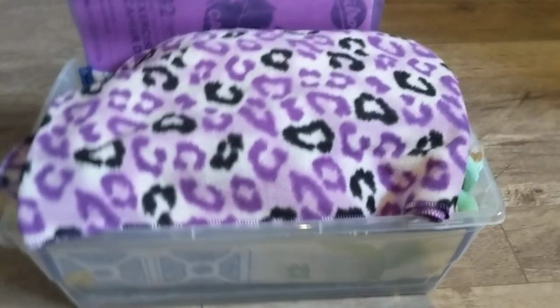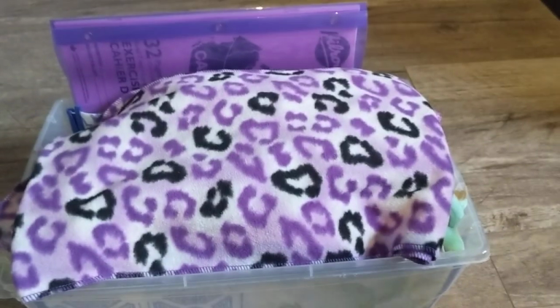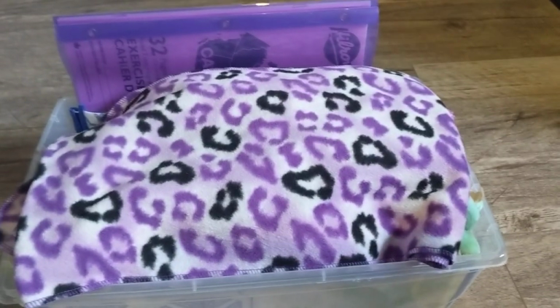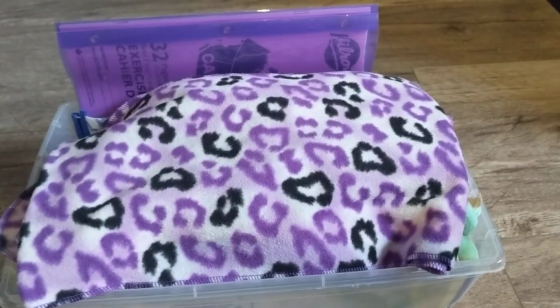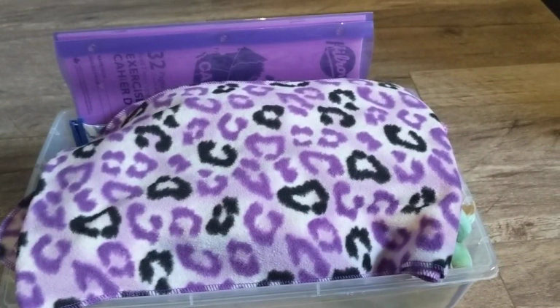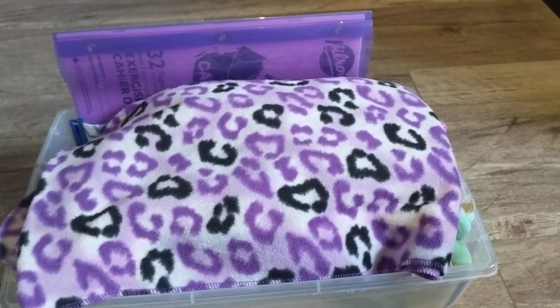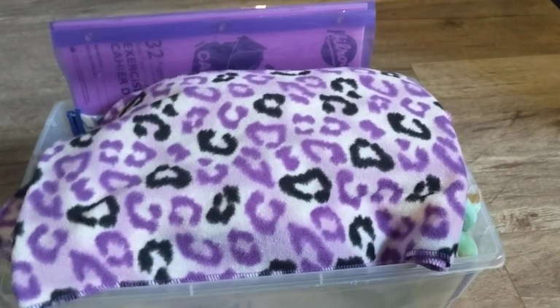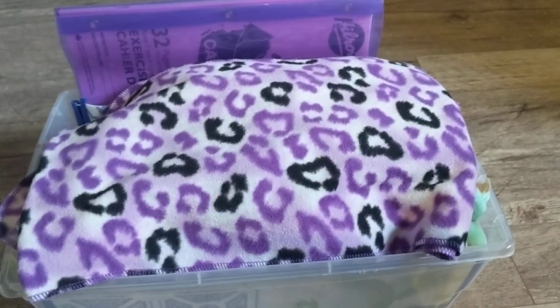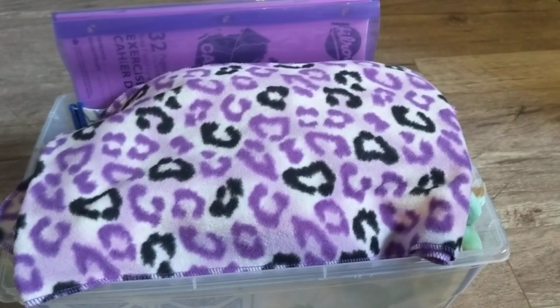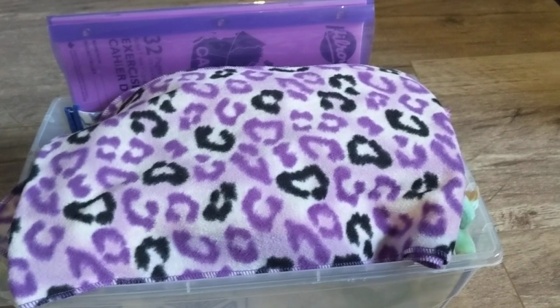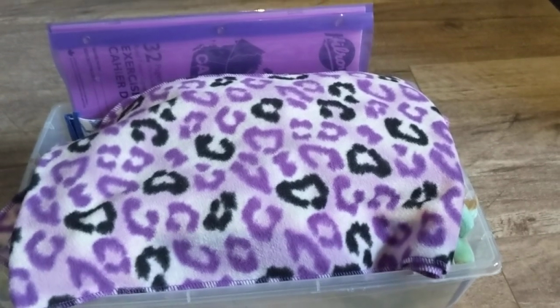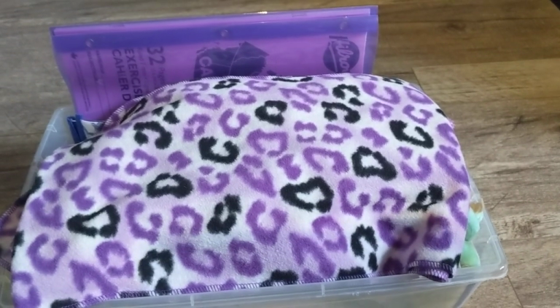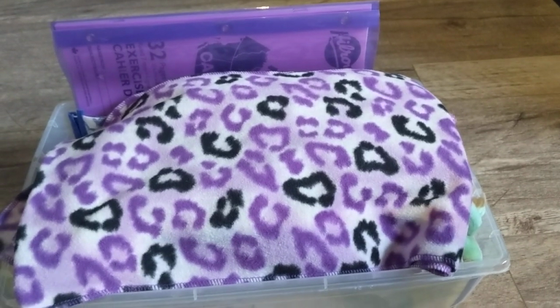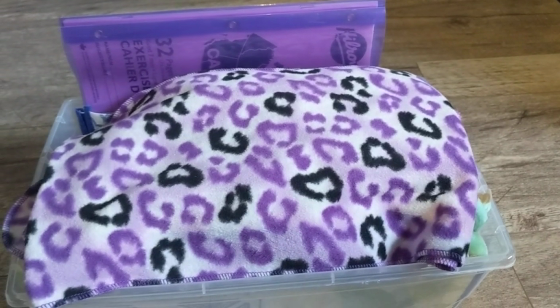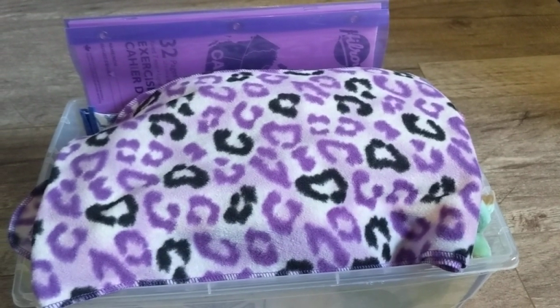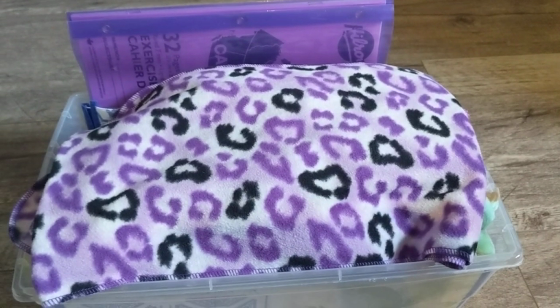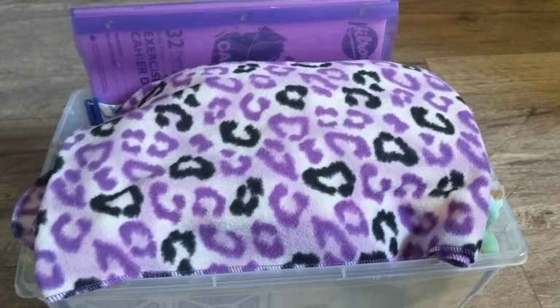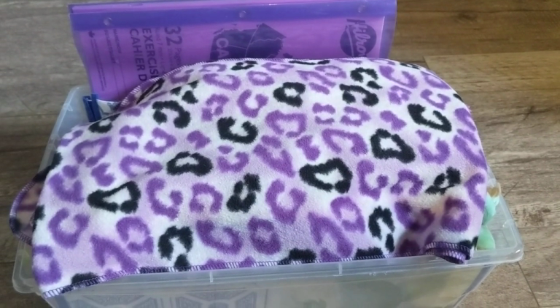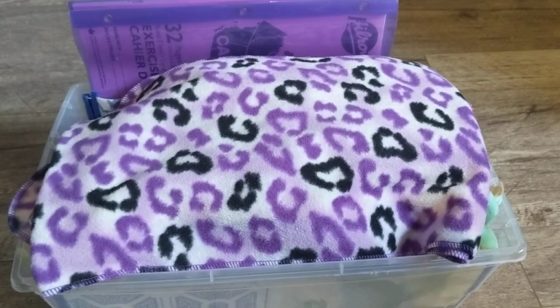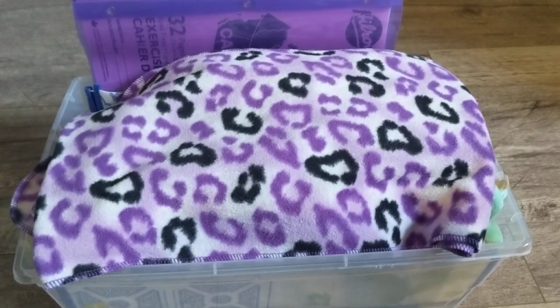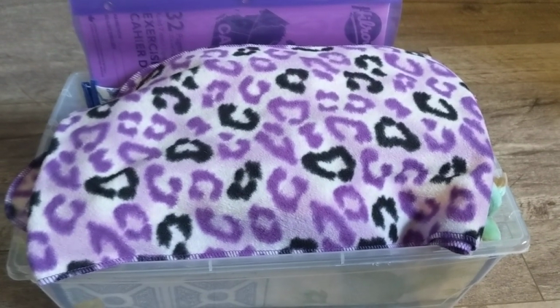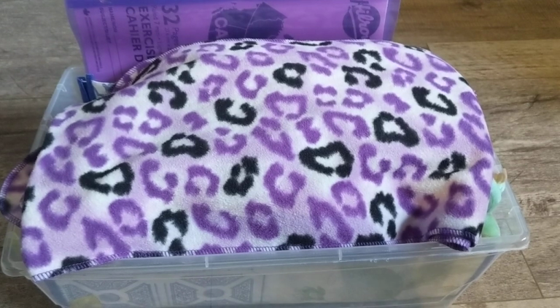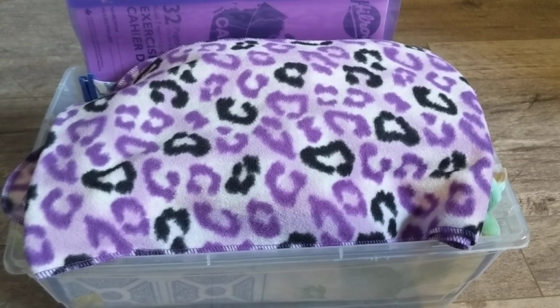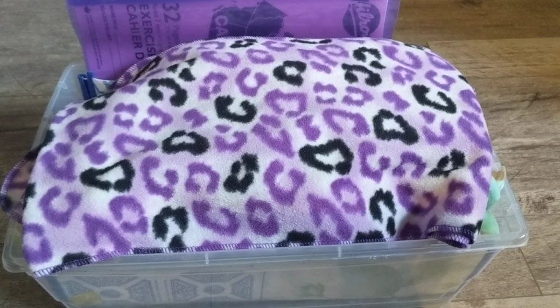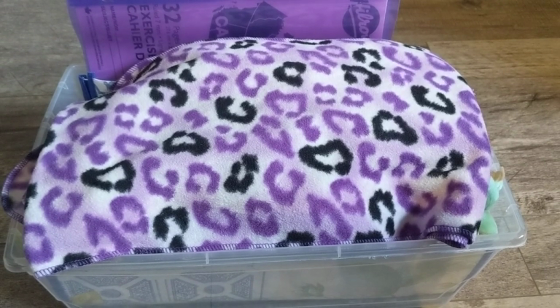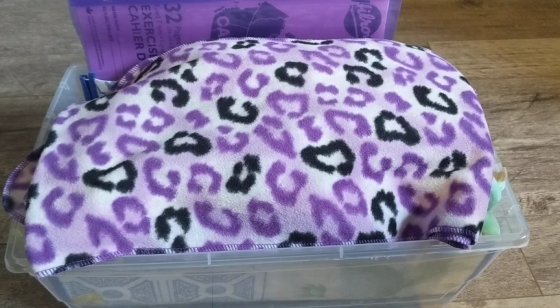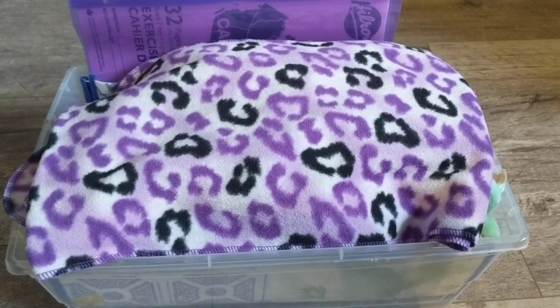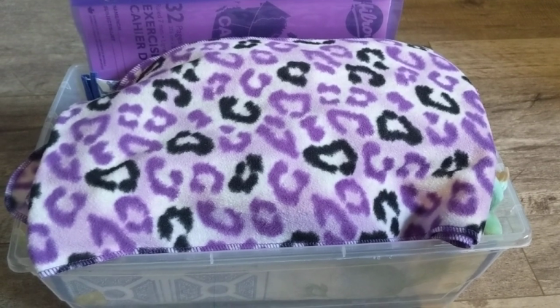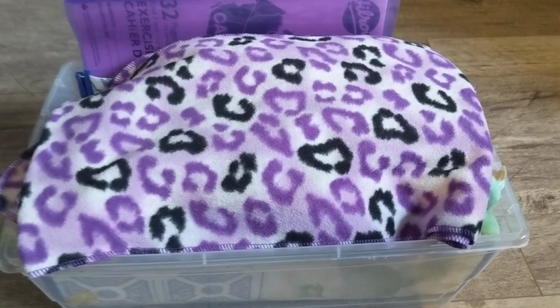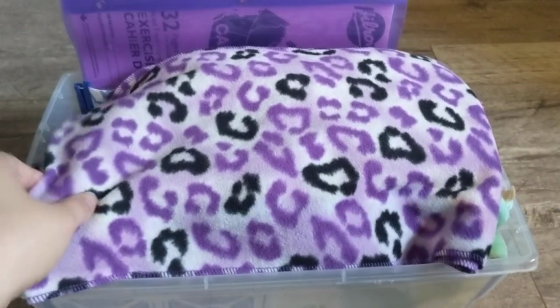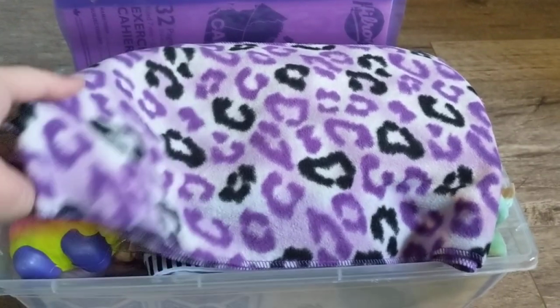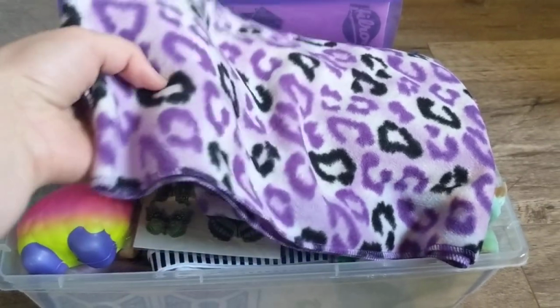This is a box for a girl 10 to 14. I just thought I would show what I'm sending in my Operation Christmas Child shoeboxes for this year to anyone that cared to see.